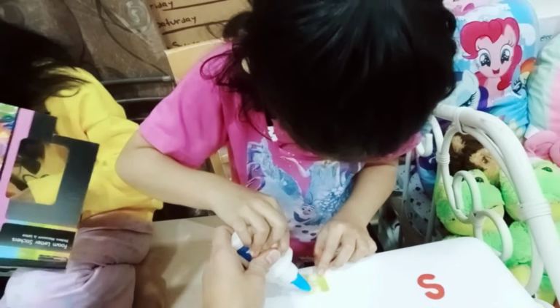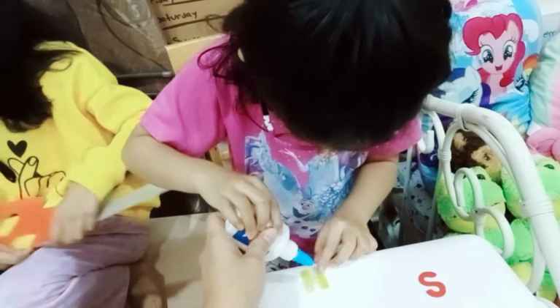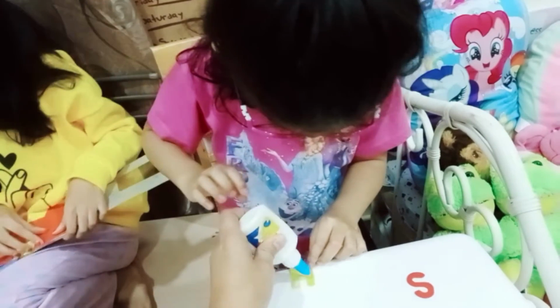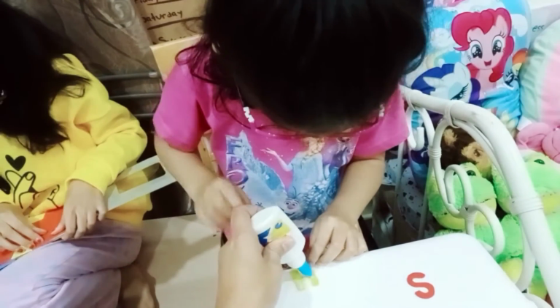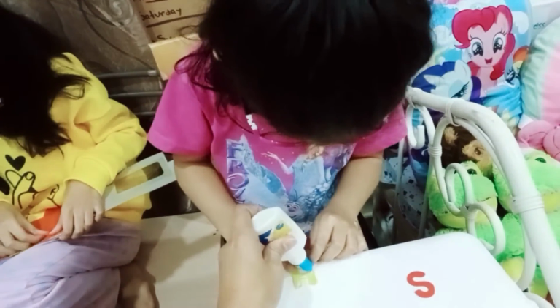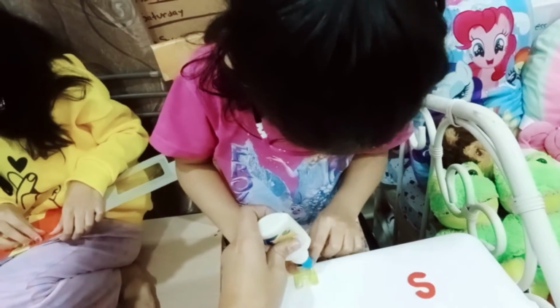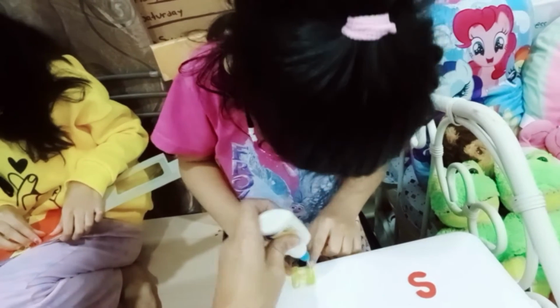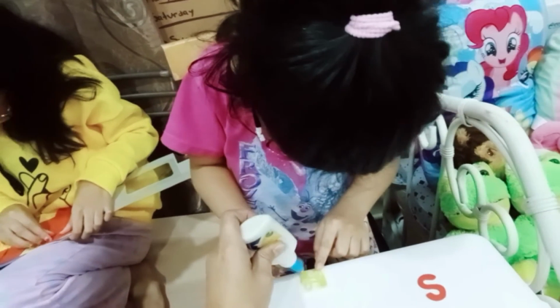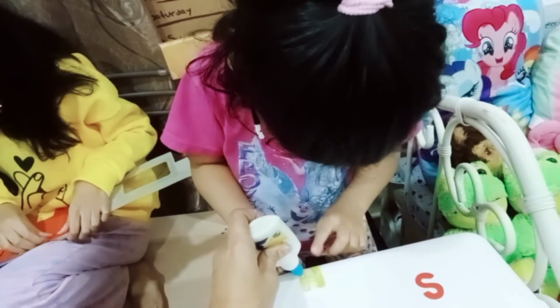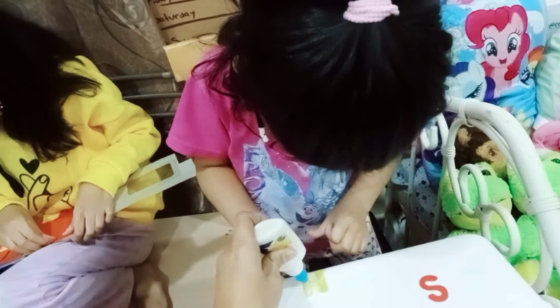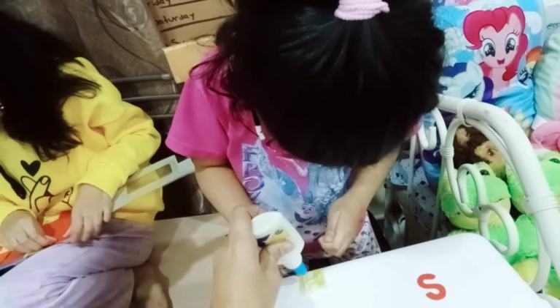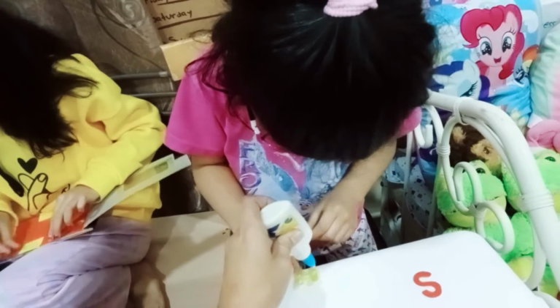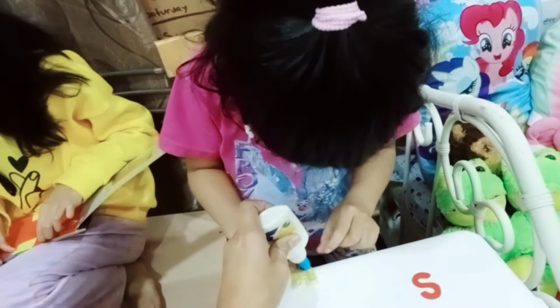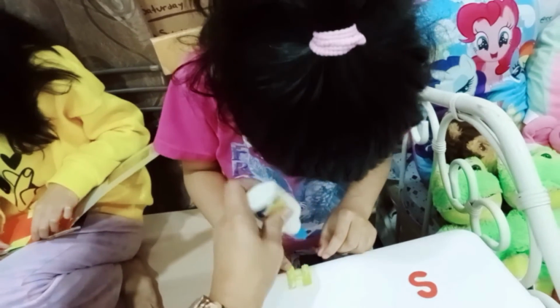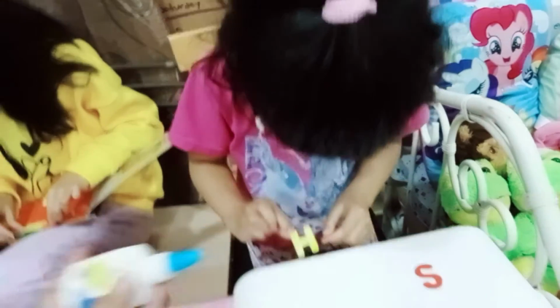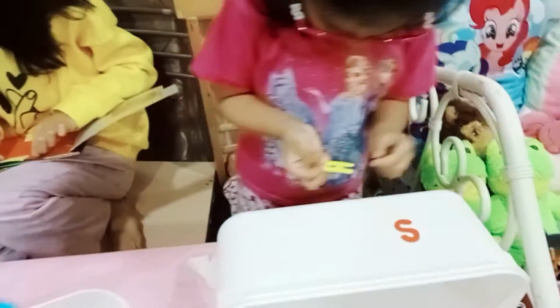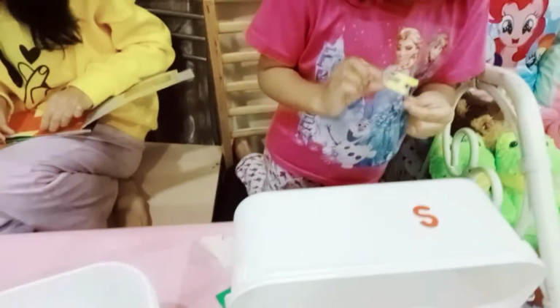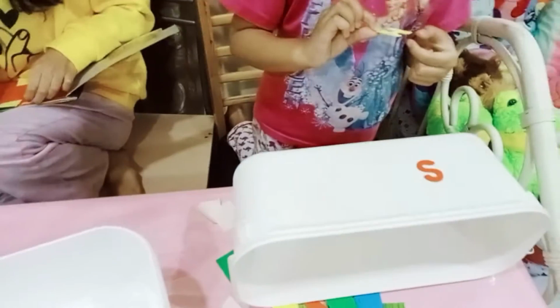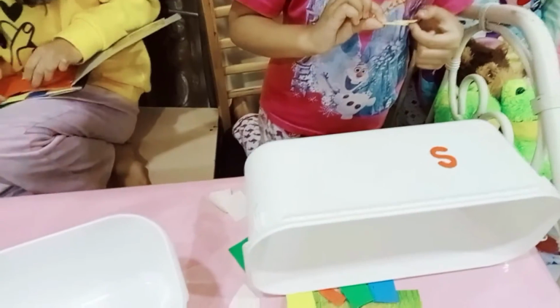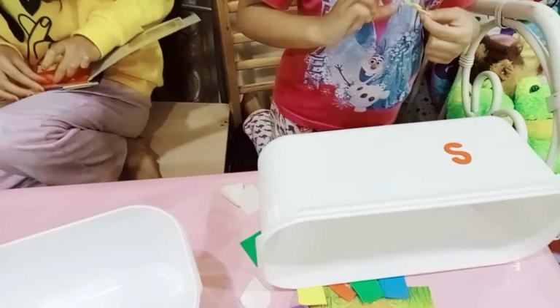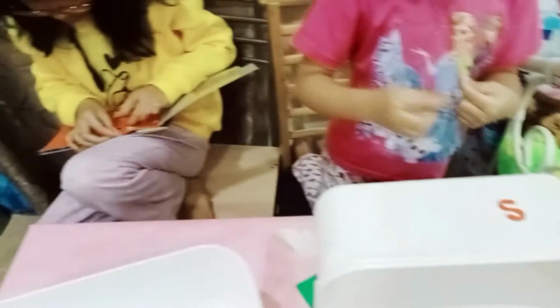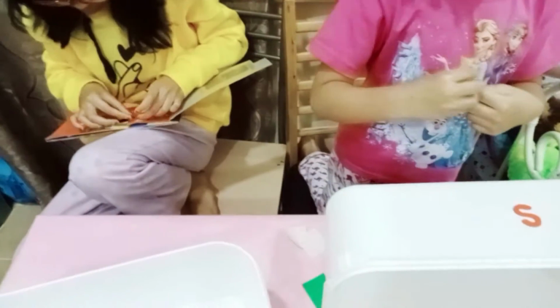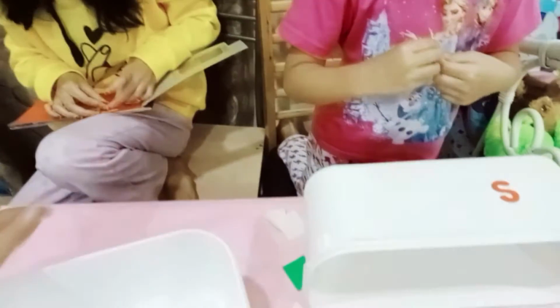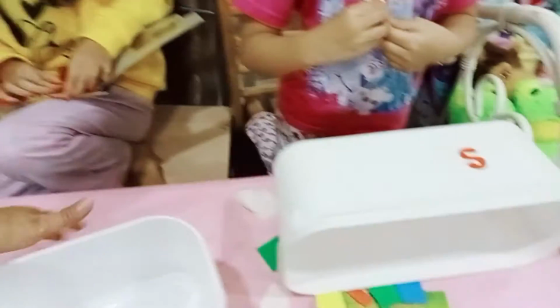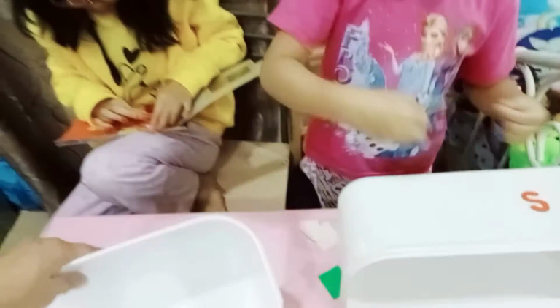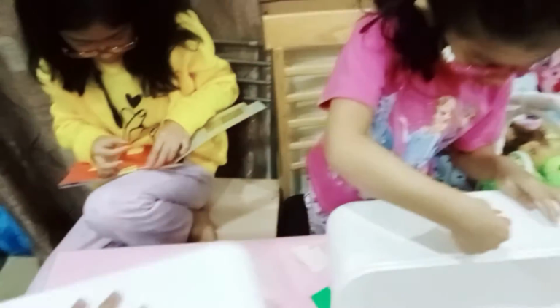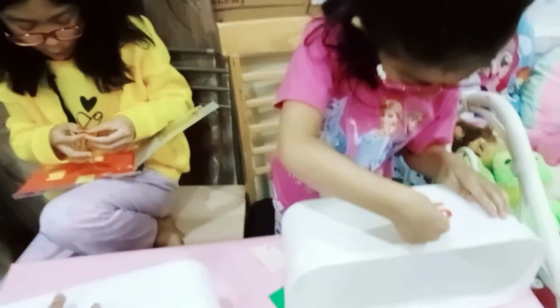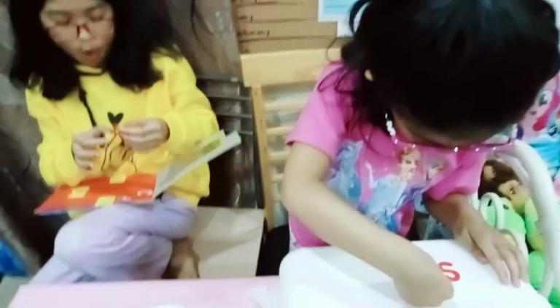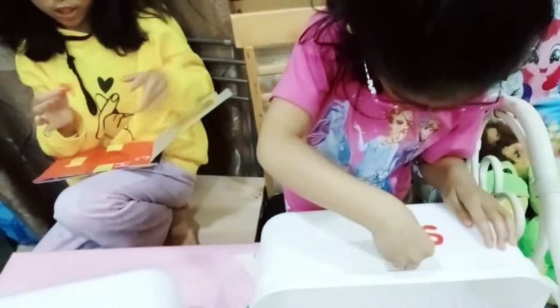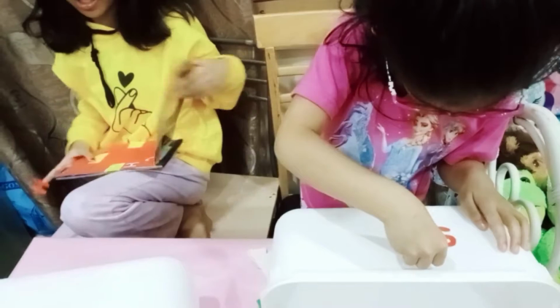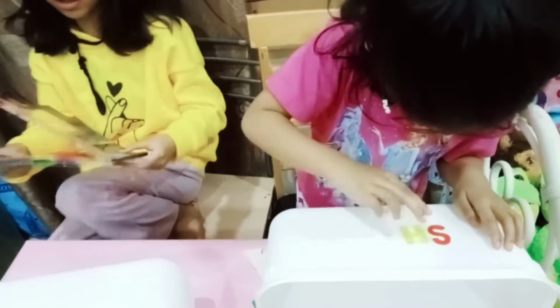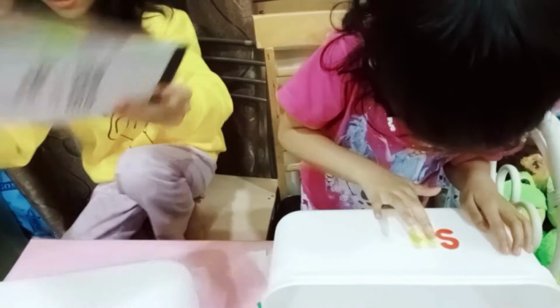It's a foam sticker alphabet, right? Why does she get some sticks and lines? Some letter sticks, some letter lesson sticks. It's a stick. Oh my gosh. I don't like this one. H.